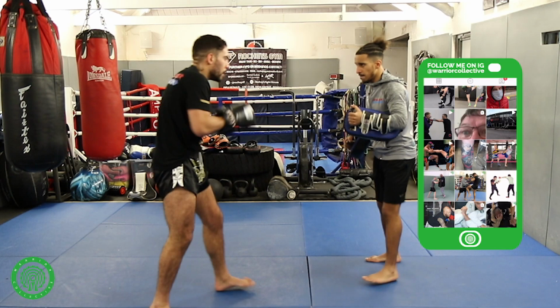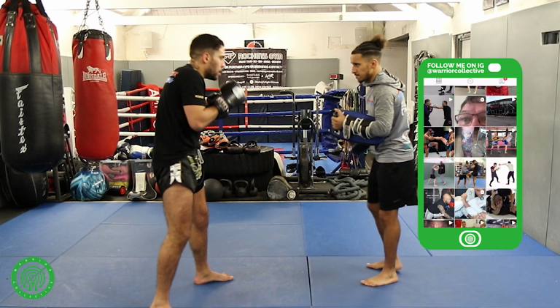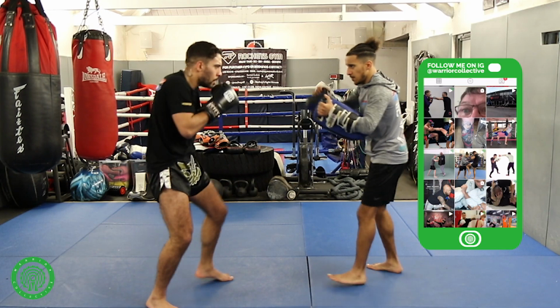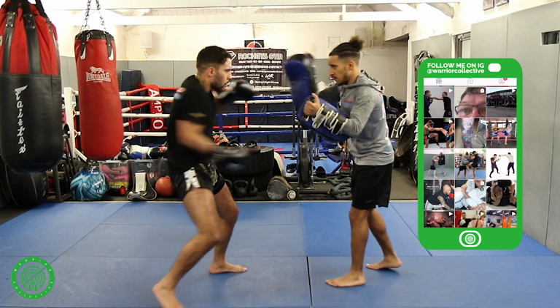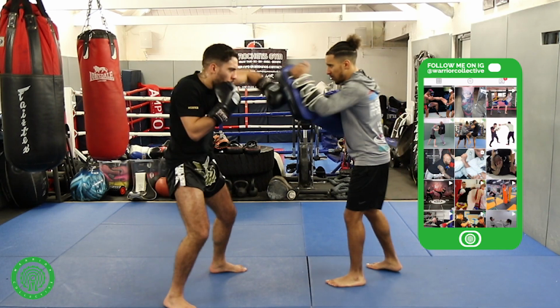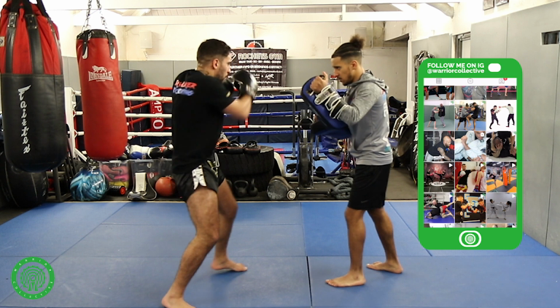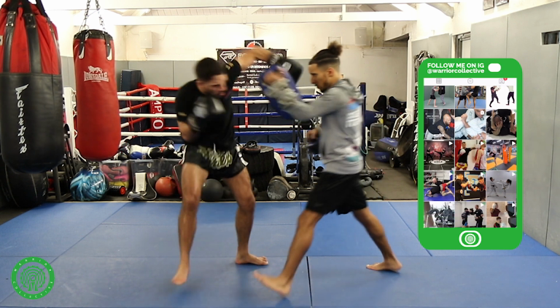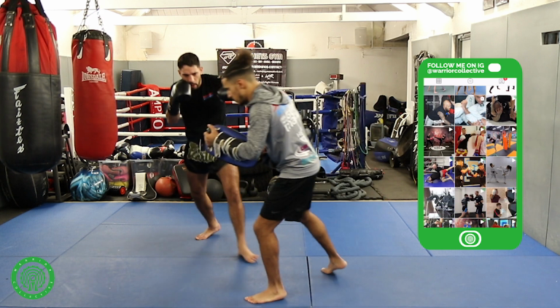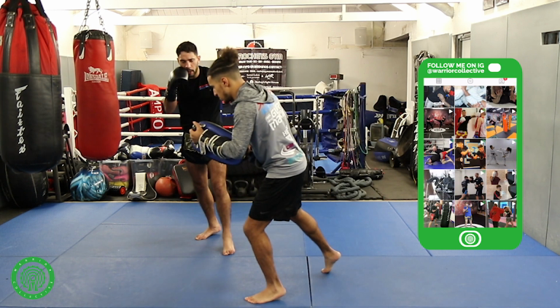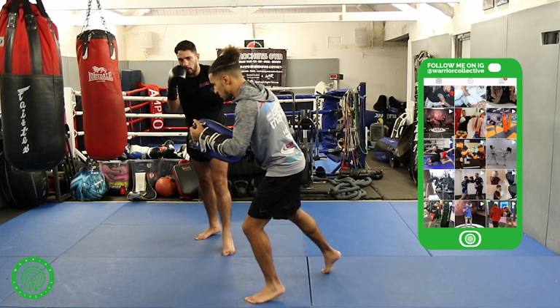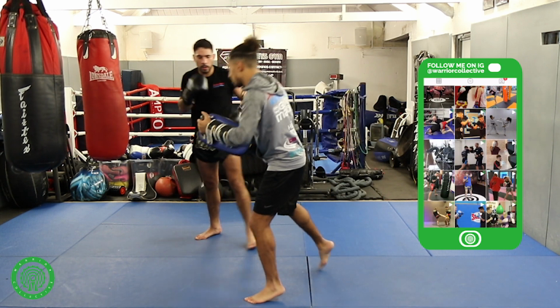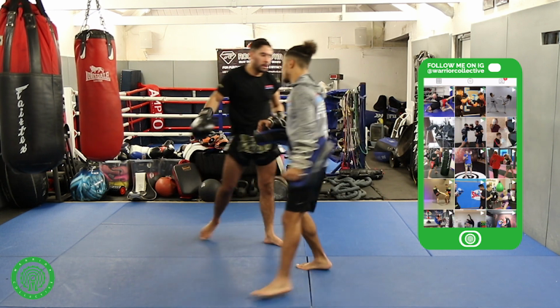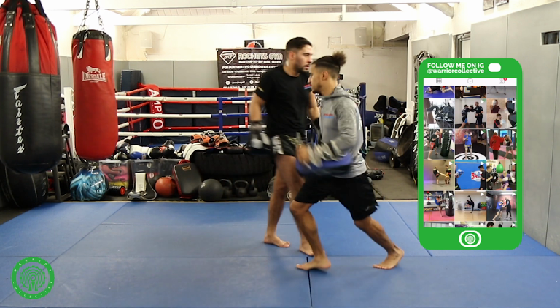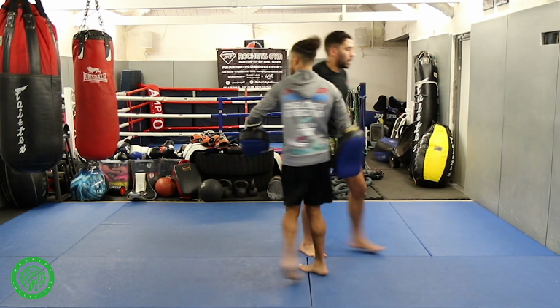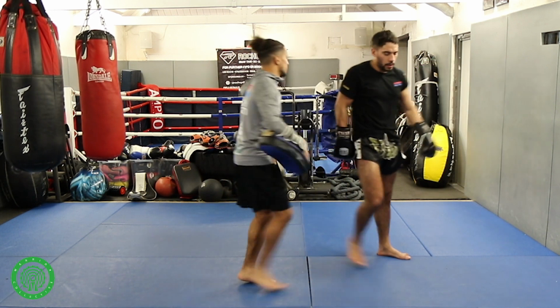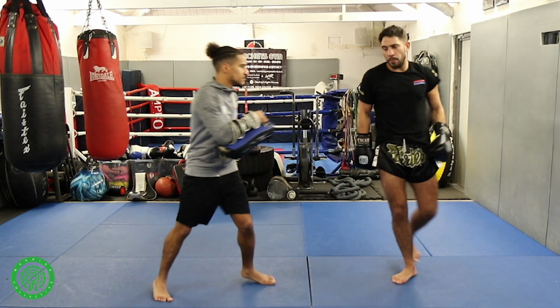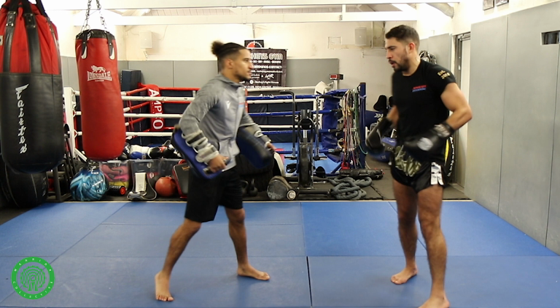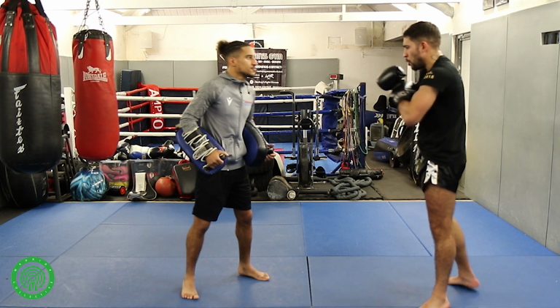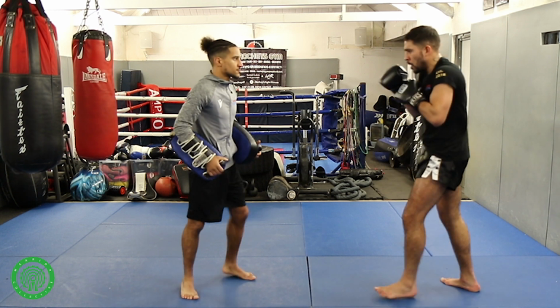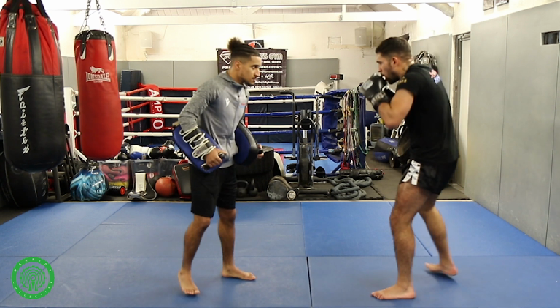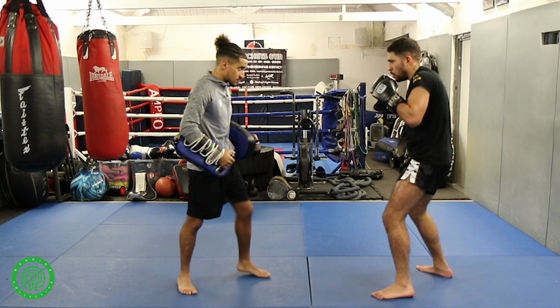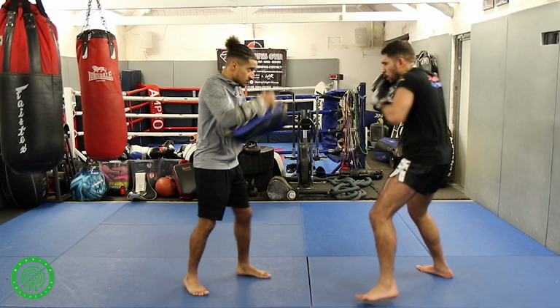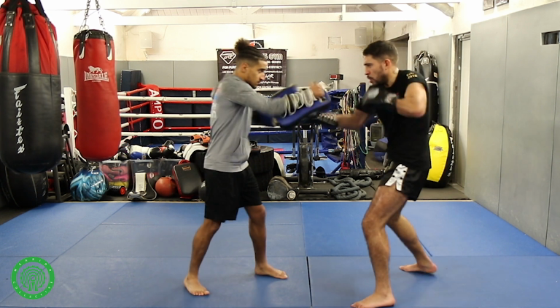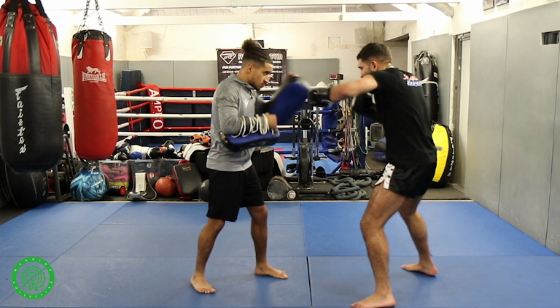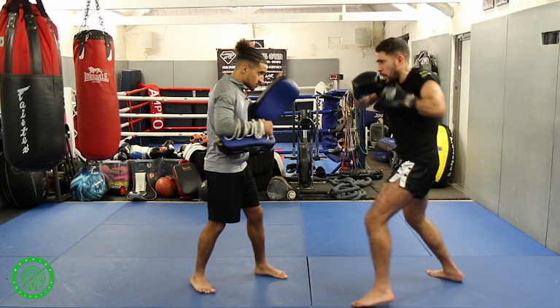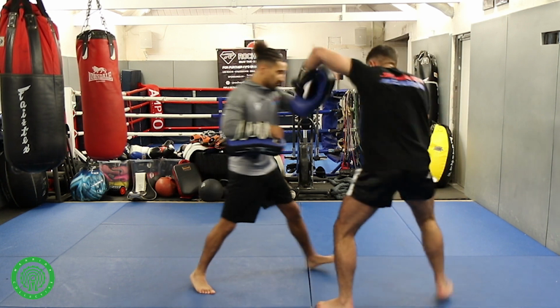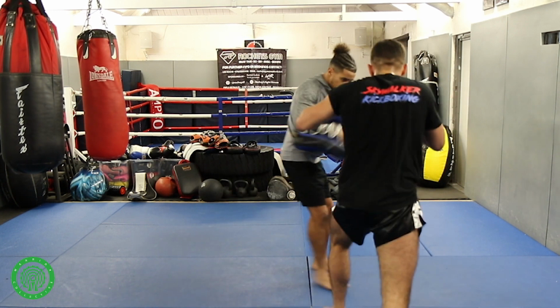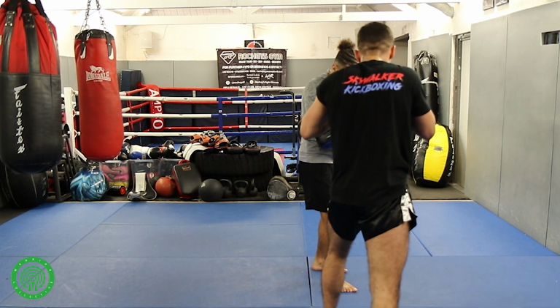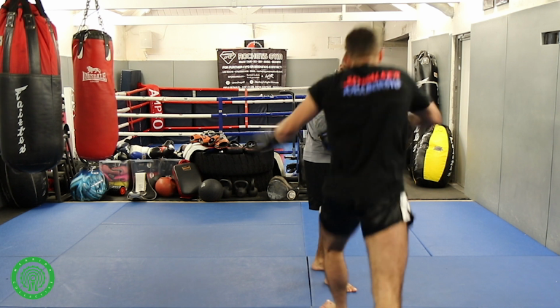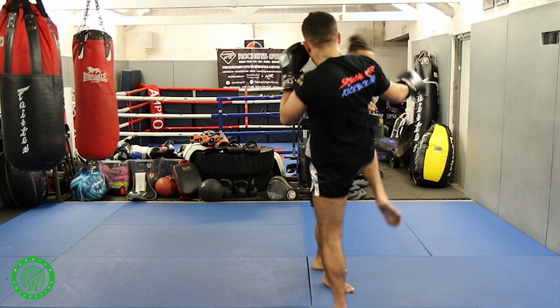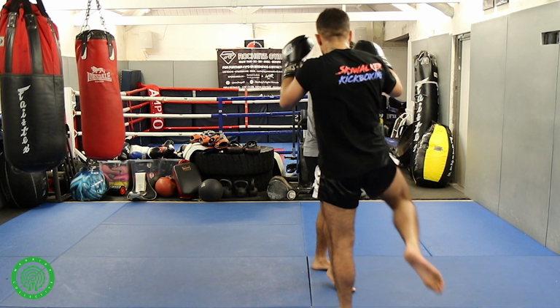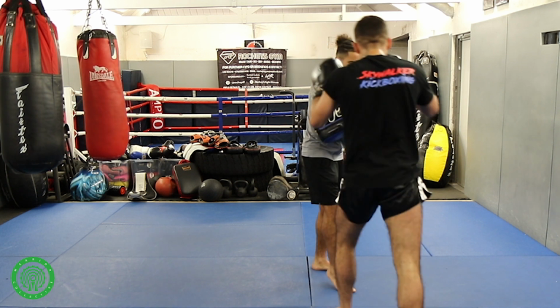Again: up hook, they step in, big looping hook. Okay, second part now. Up hook hook, they walk in, there's a looping hook, there's the right knee.